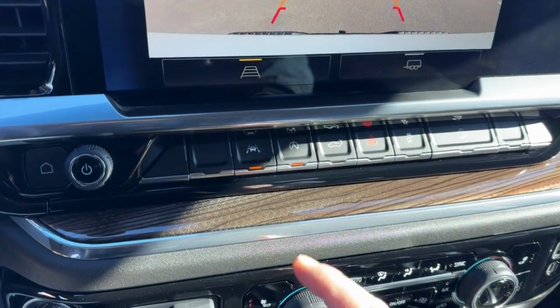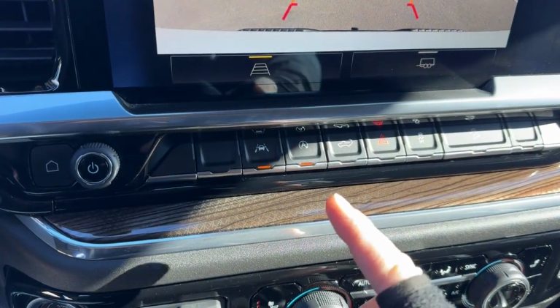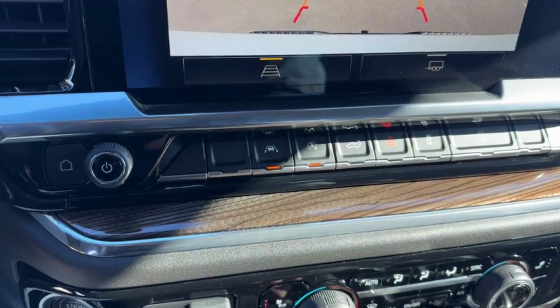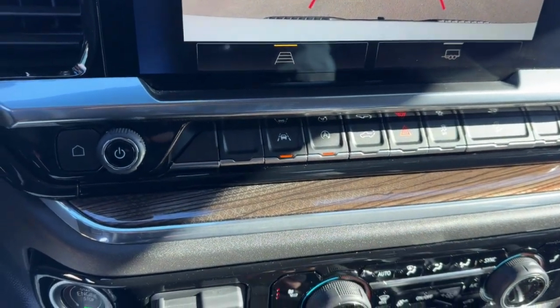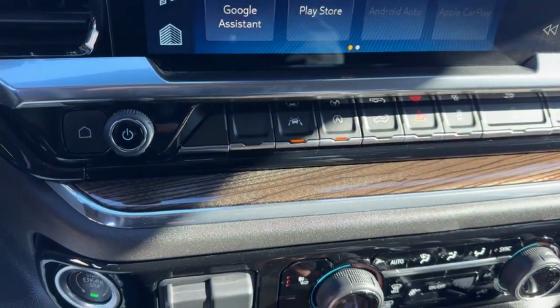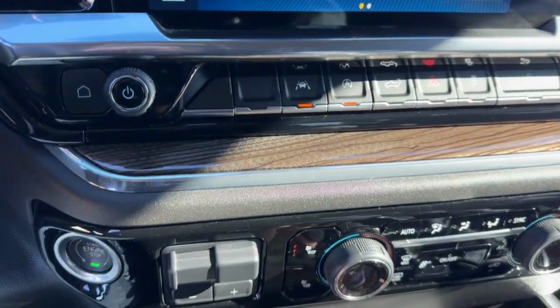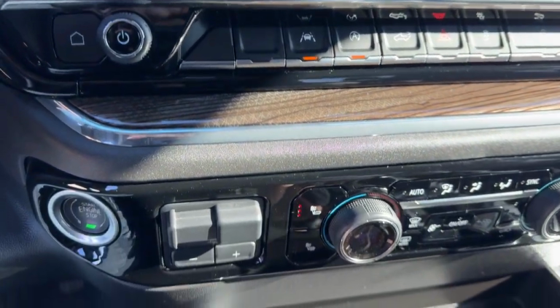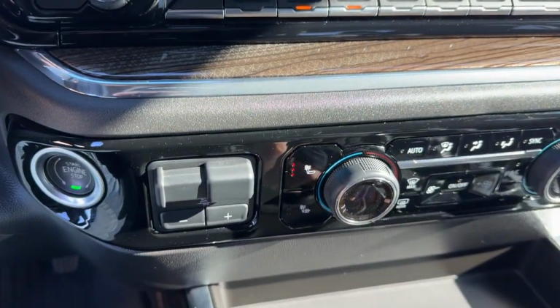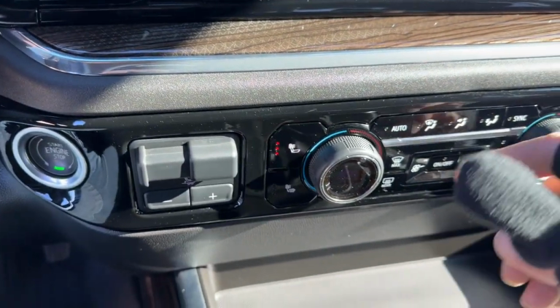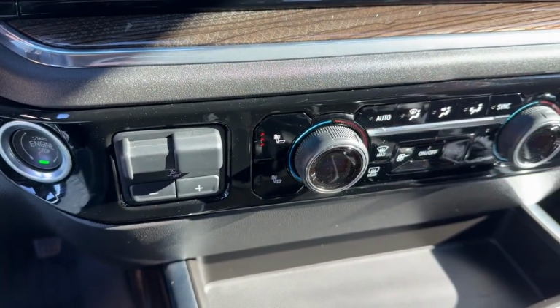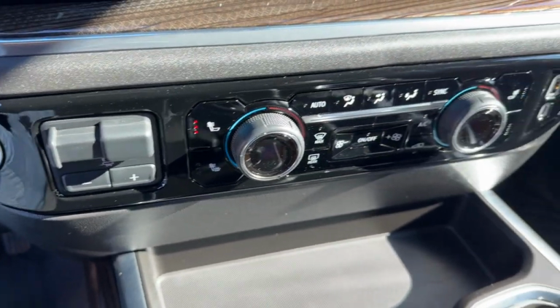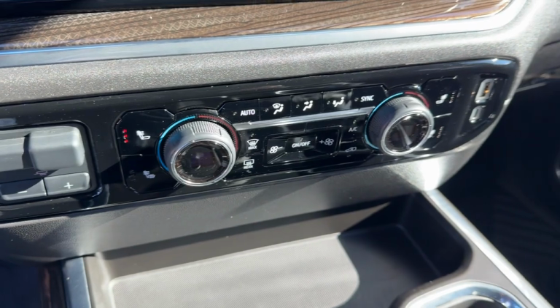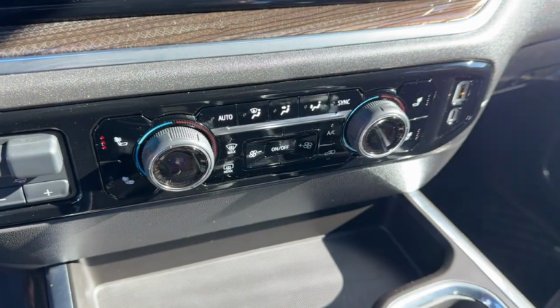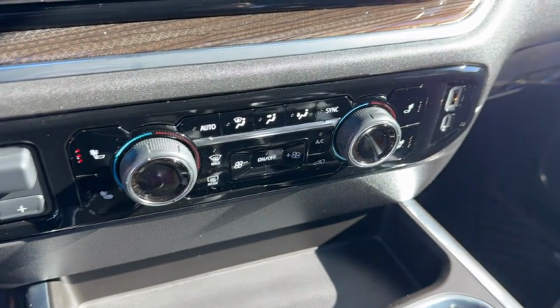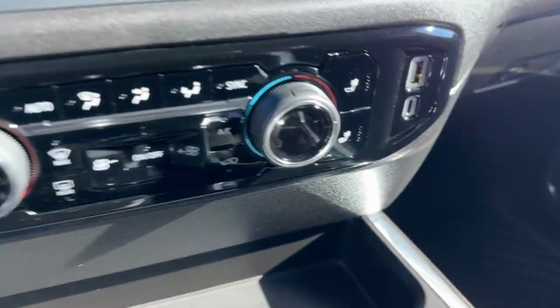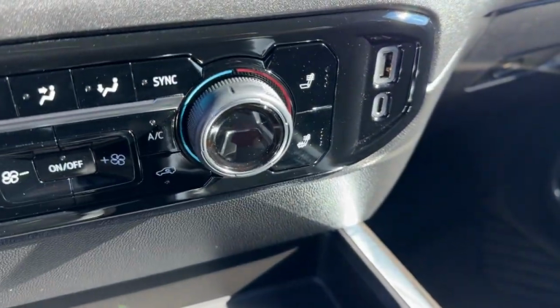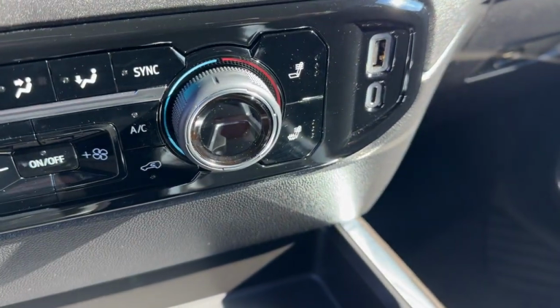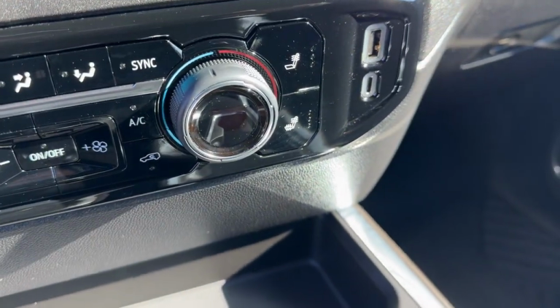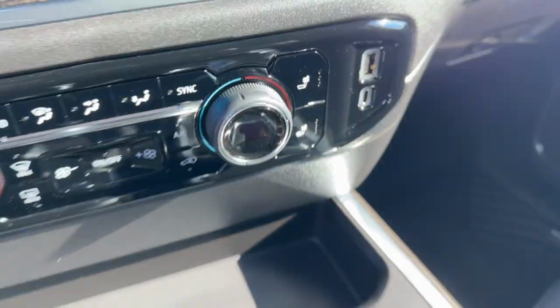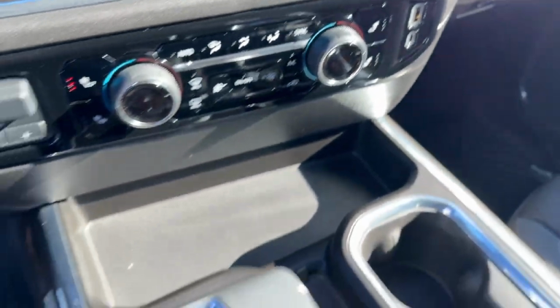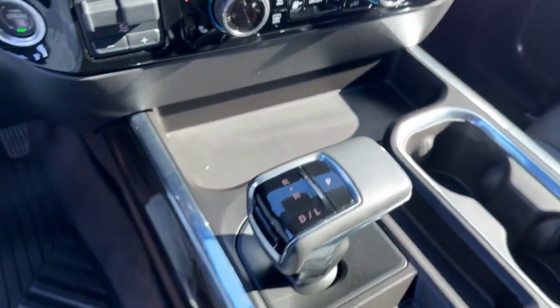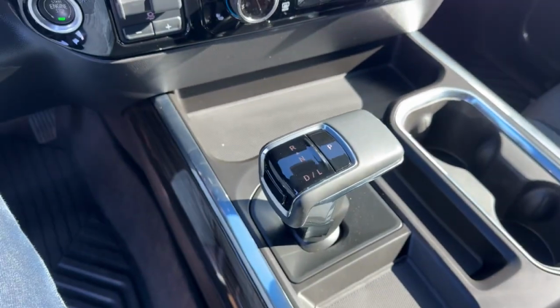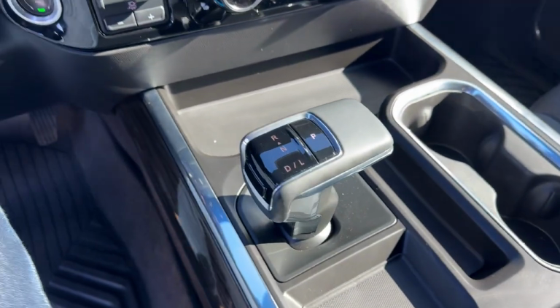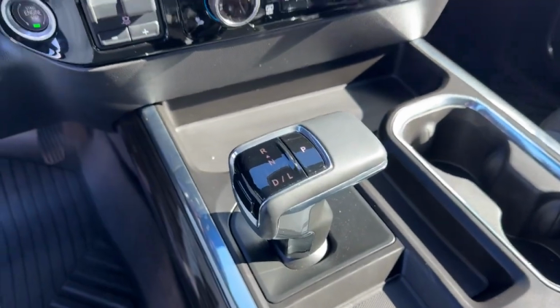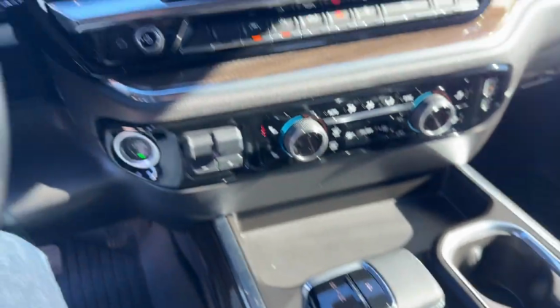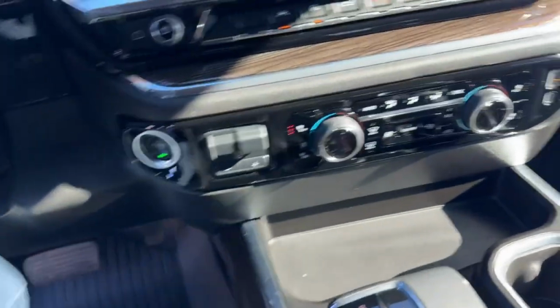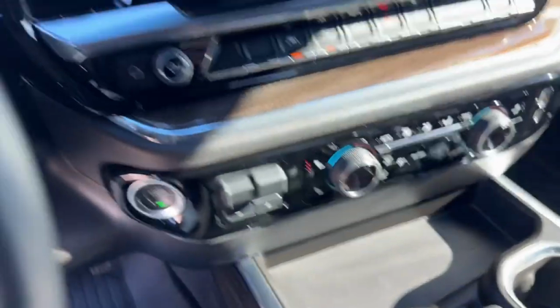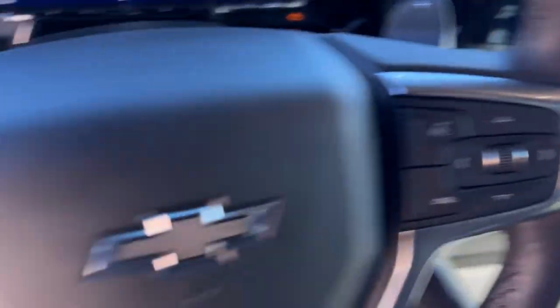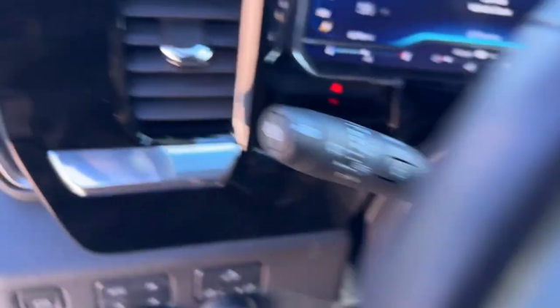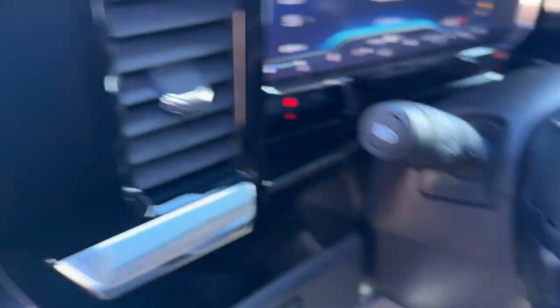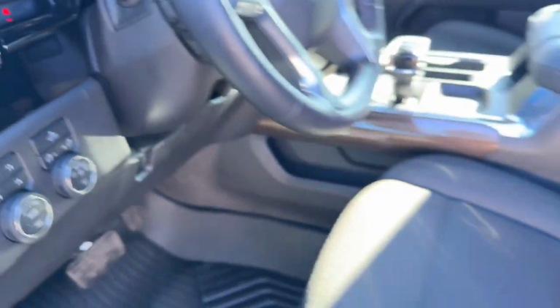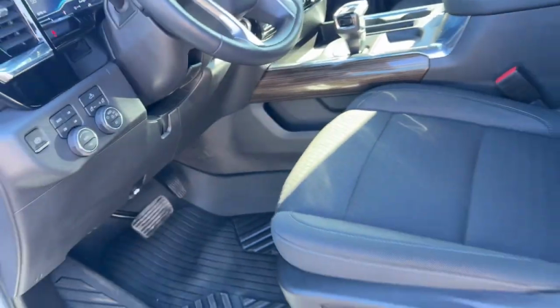You've got adaptive cruise control, heated front seats, a couple different USB ports there for charging, and a nice stick shifter as well.